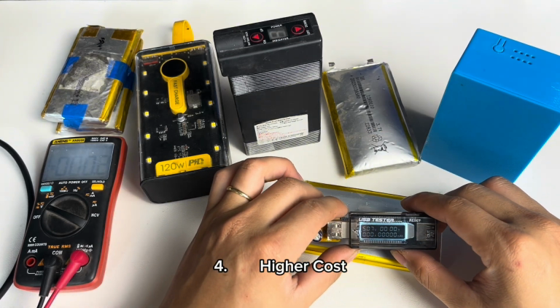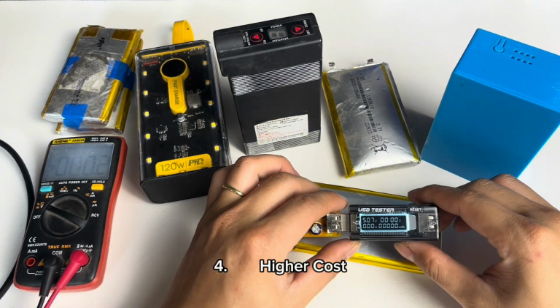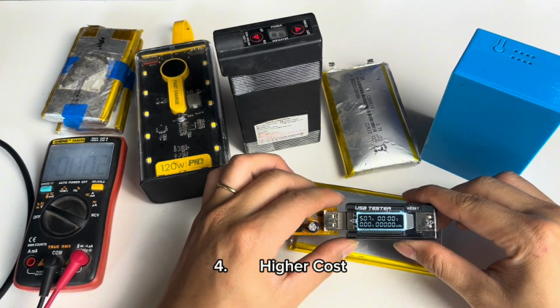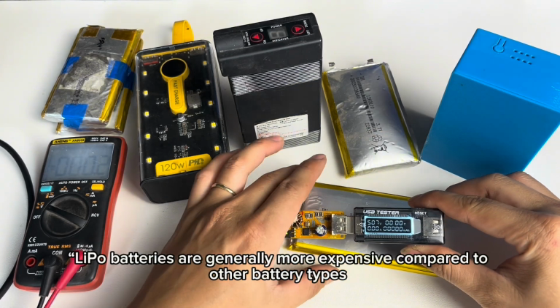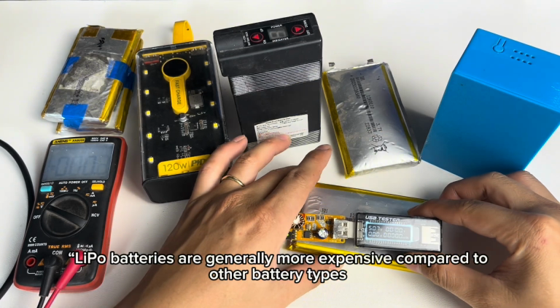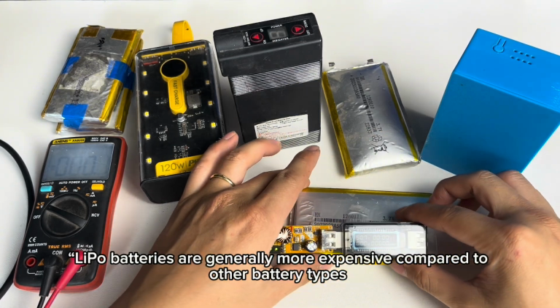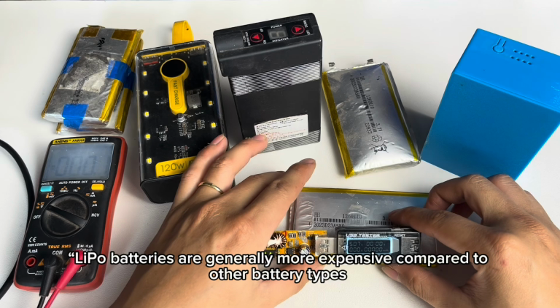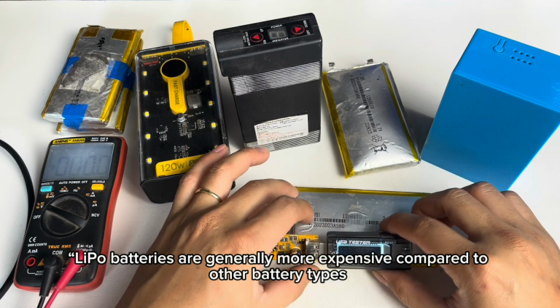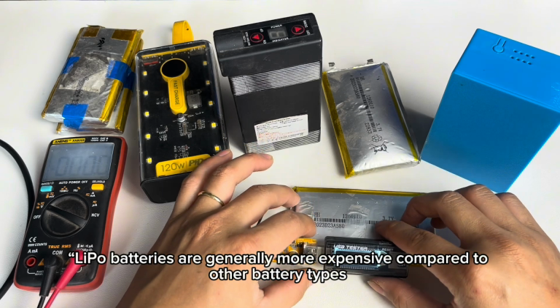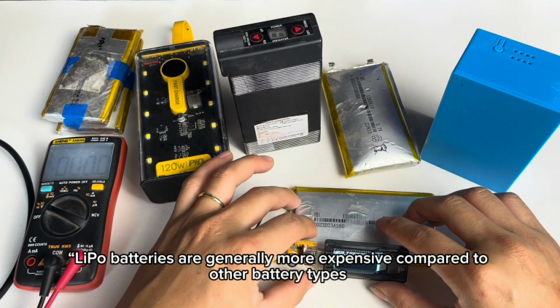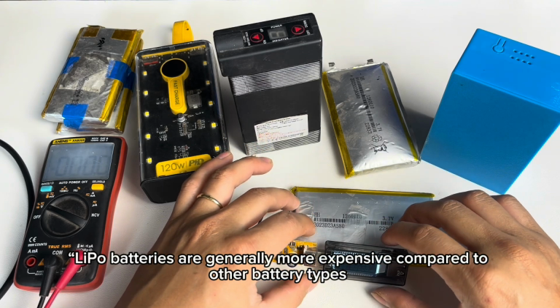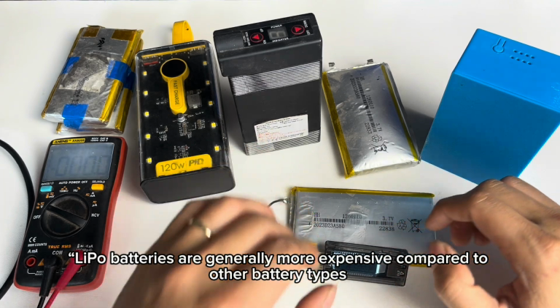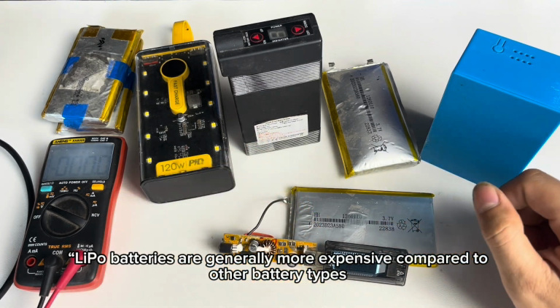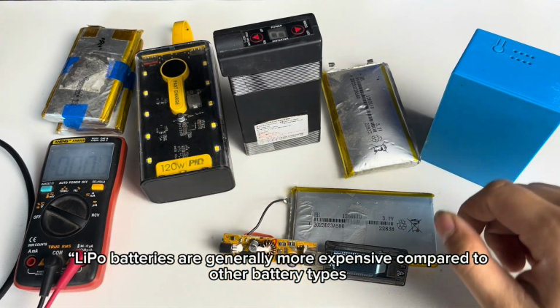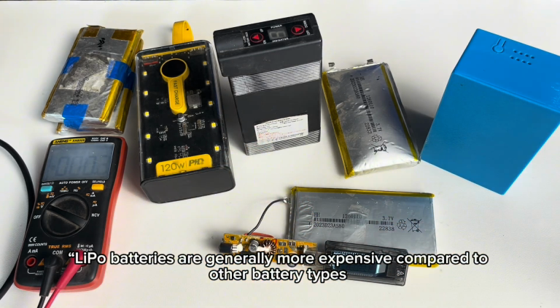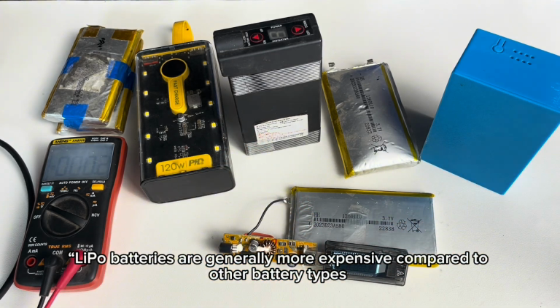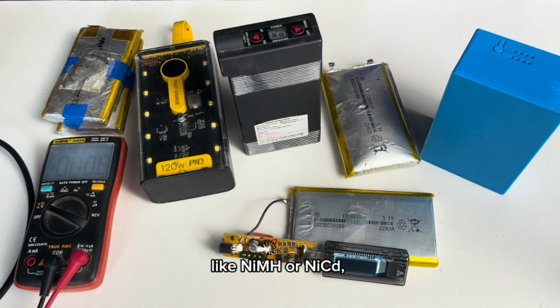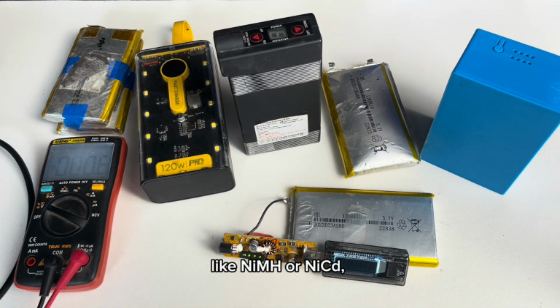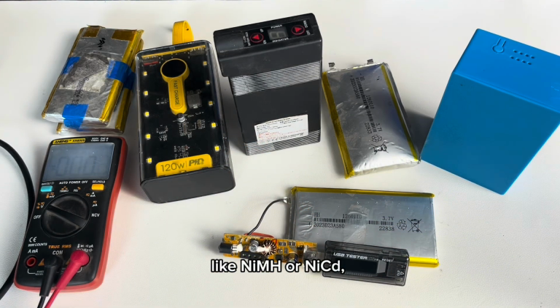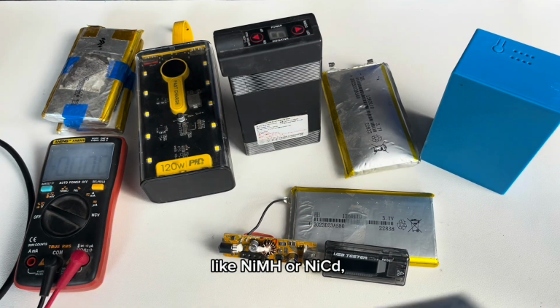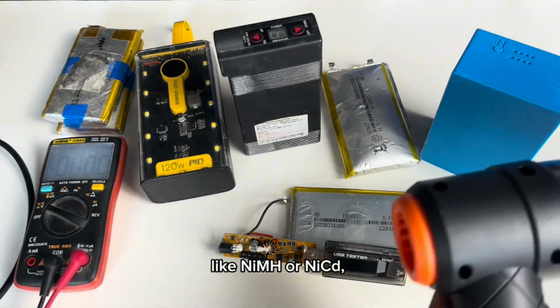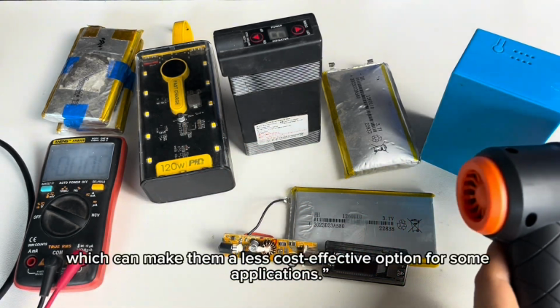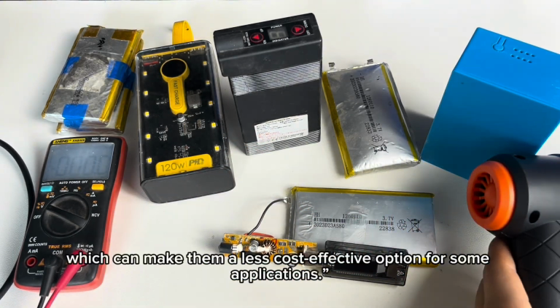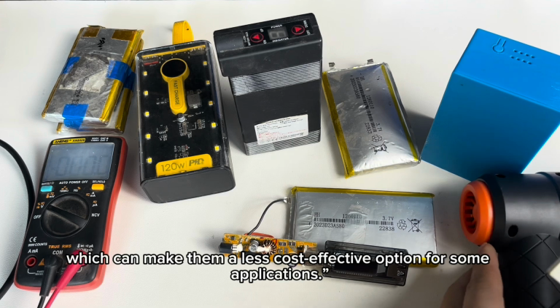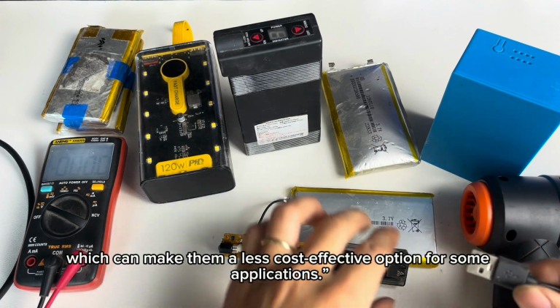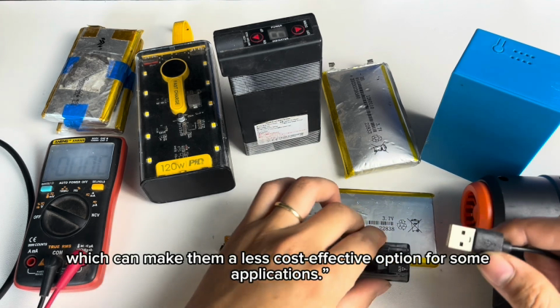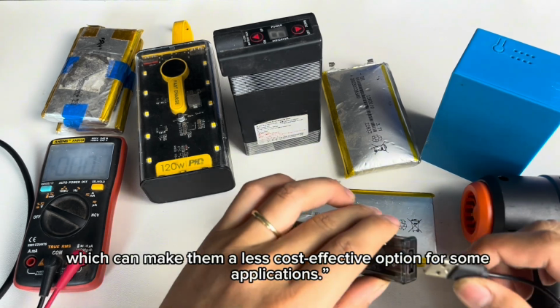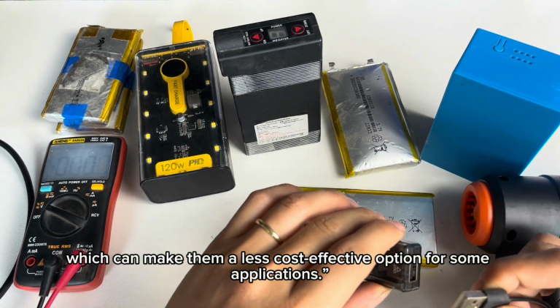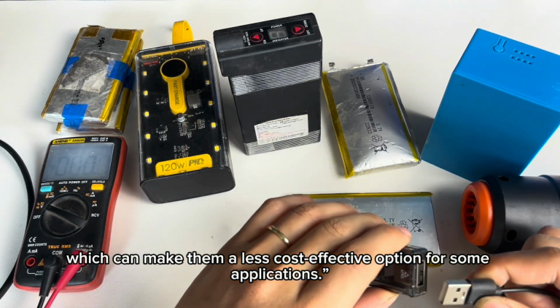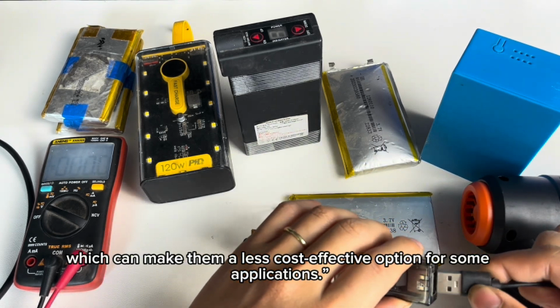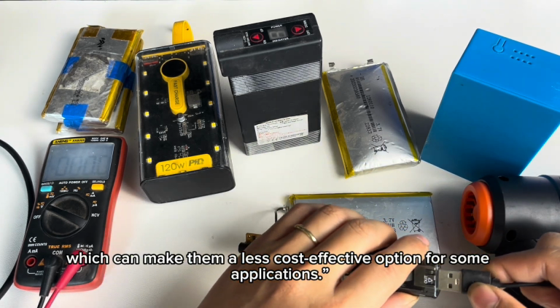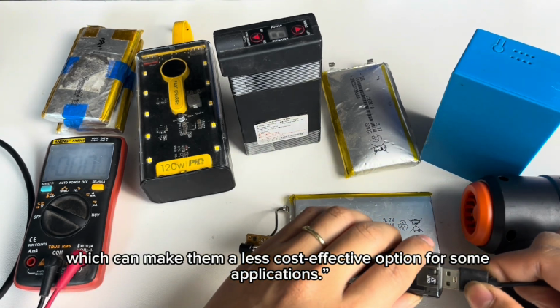4. Higher cost. Lipo batteries are generally more expensive compared to other battery types, like NiMH or NiCd, which can make them a less cost-effective option for some applications.